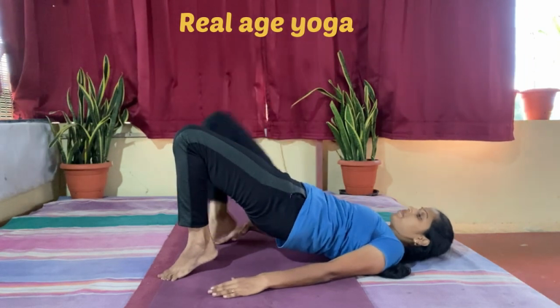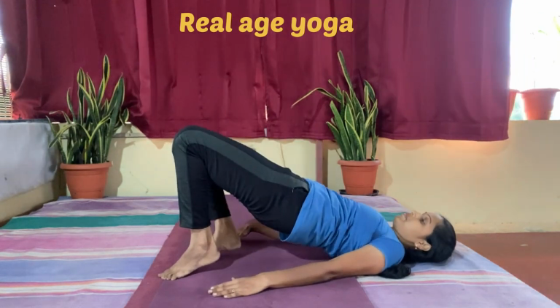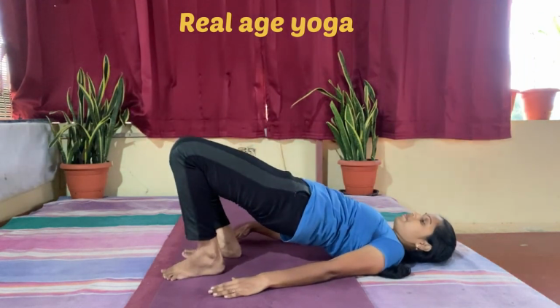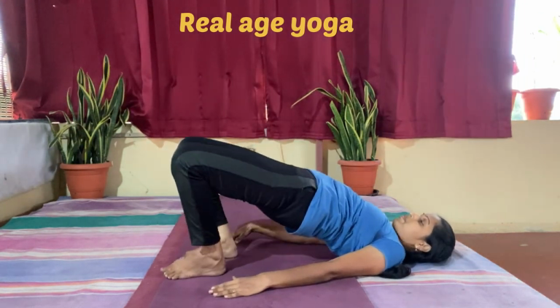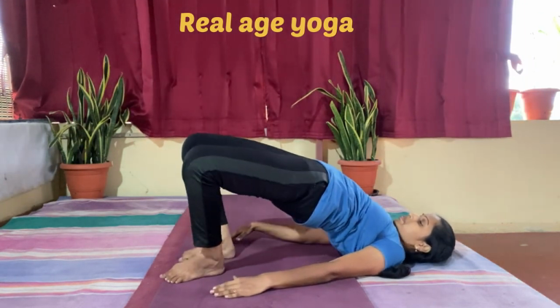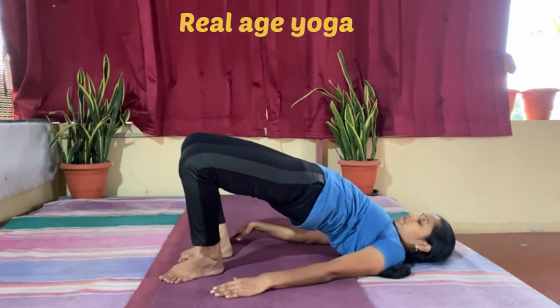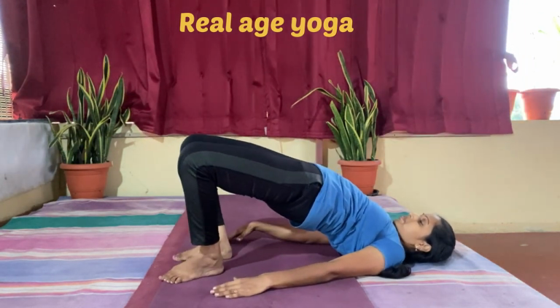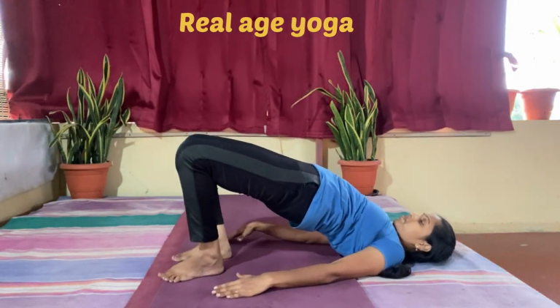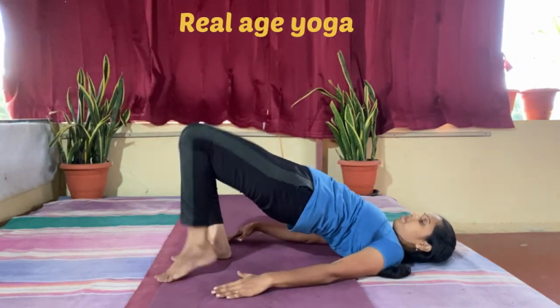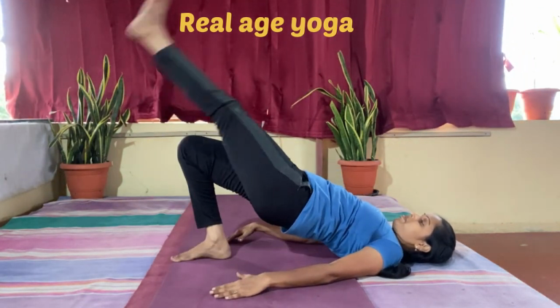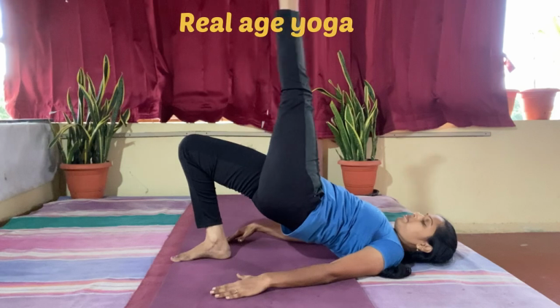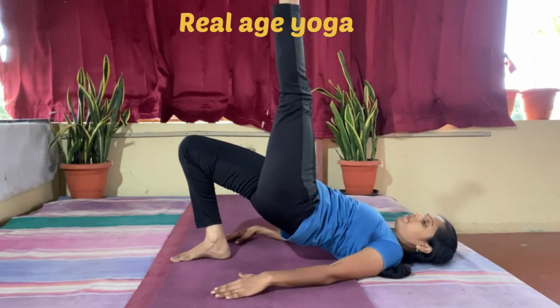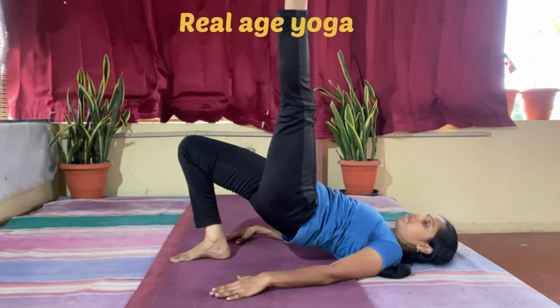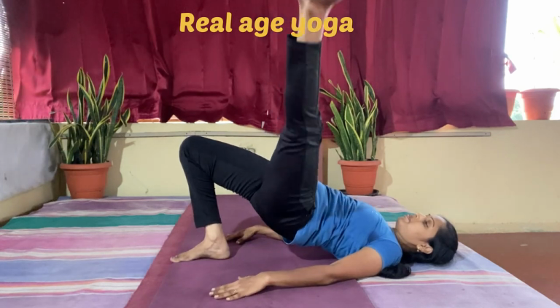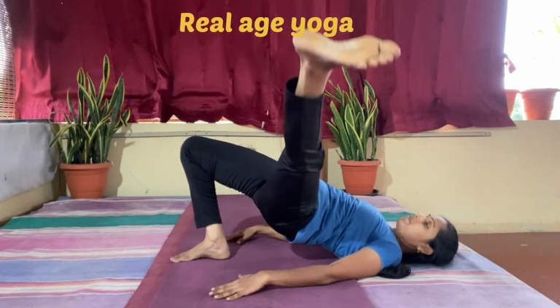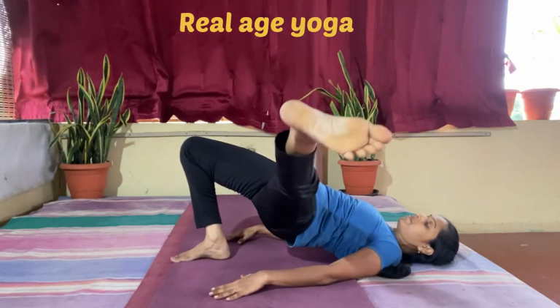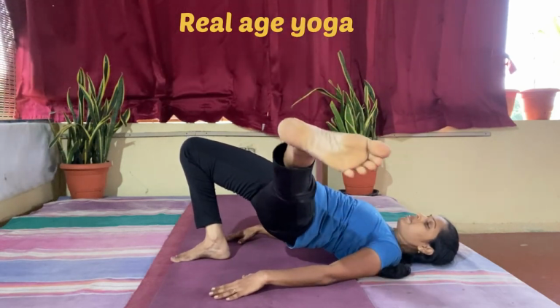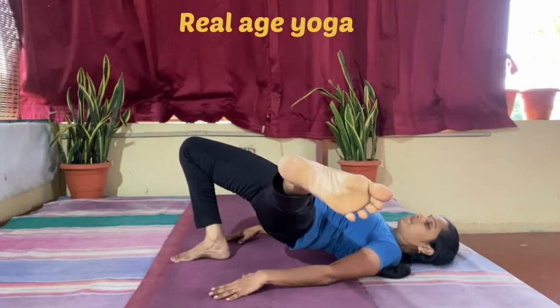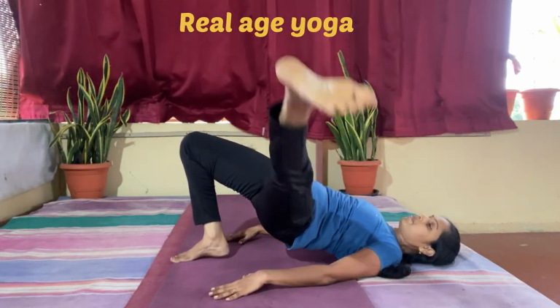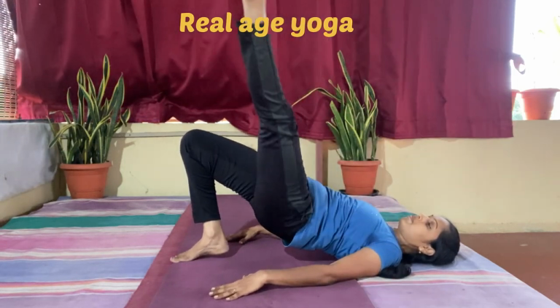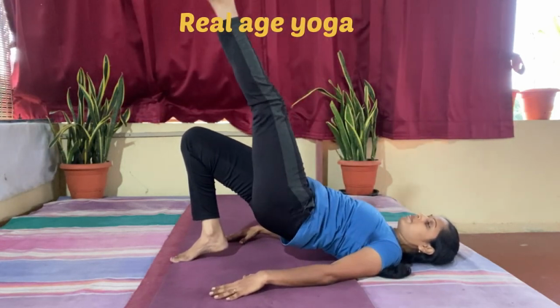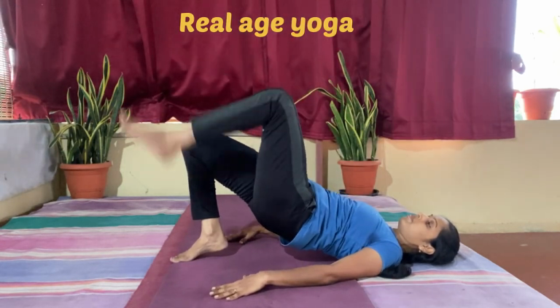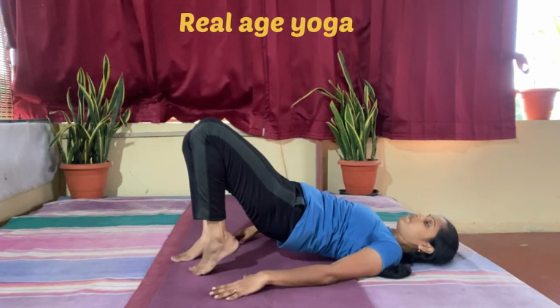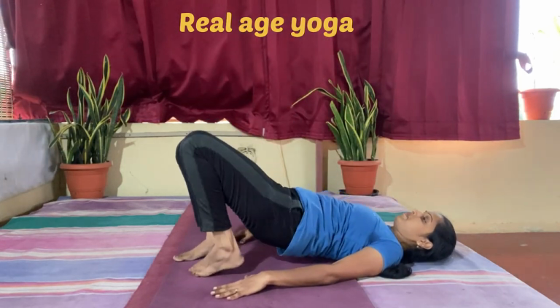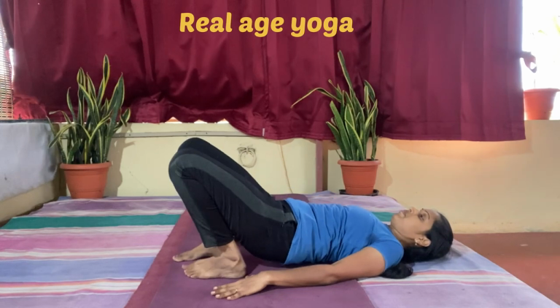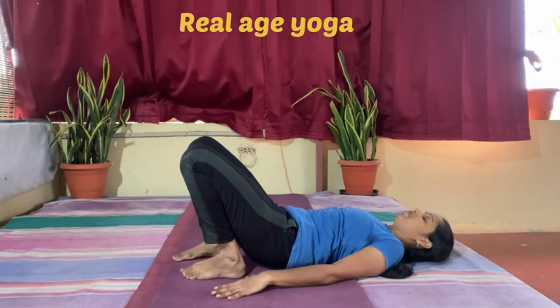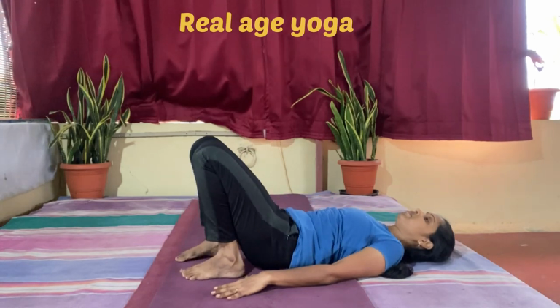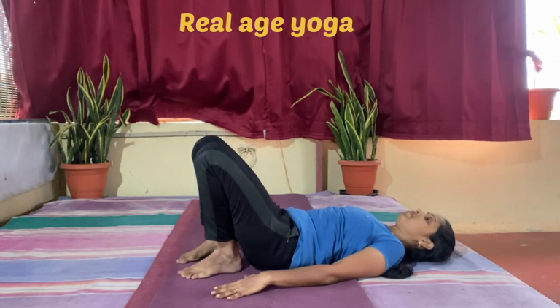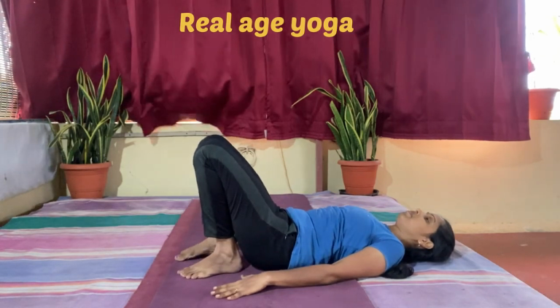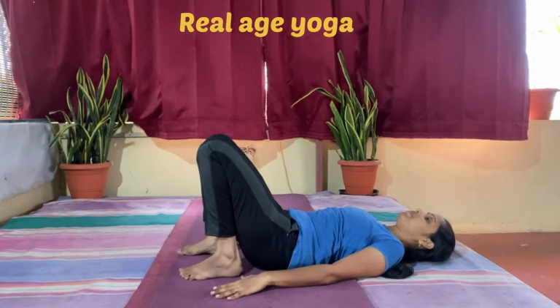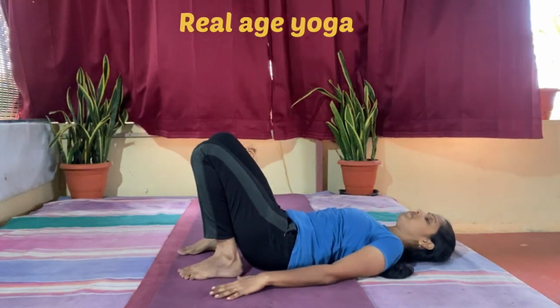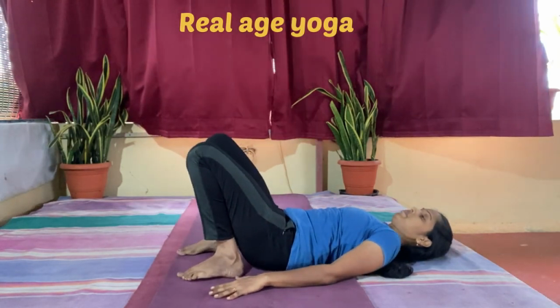Now raise the leg, raise the hip up, and drop to the side in line with the hip and hold. Breathe normally there. You need to raise the hip higher.